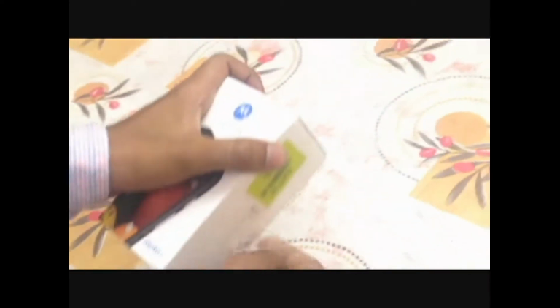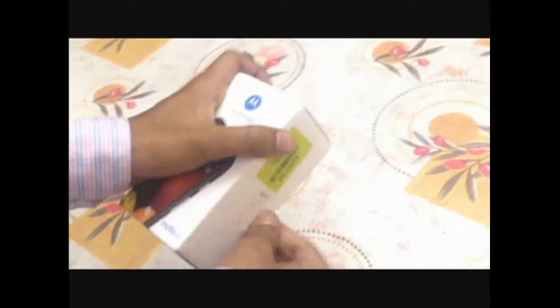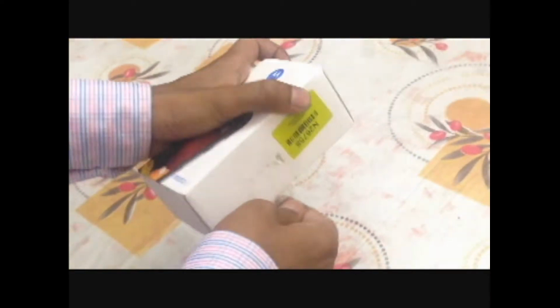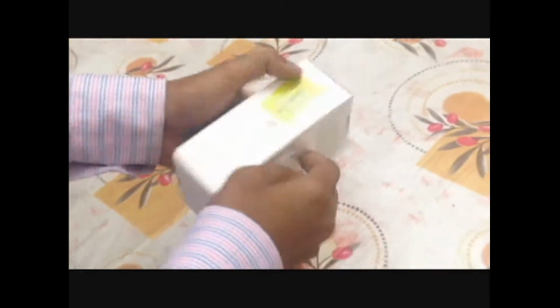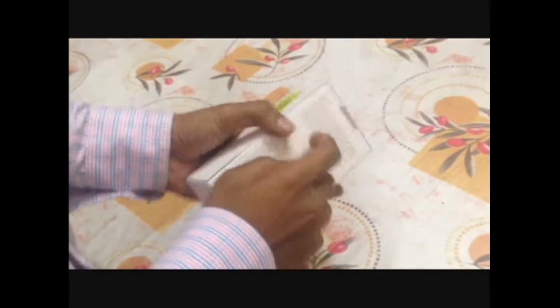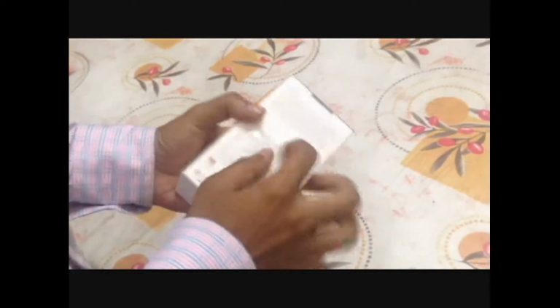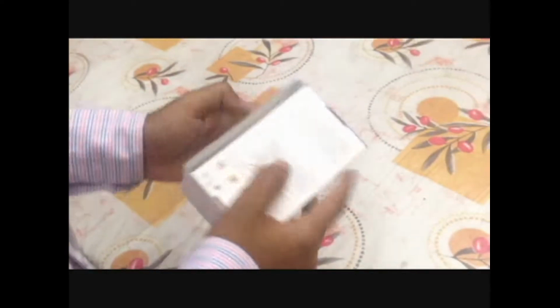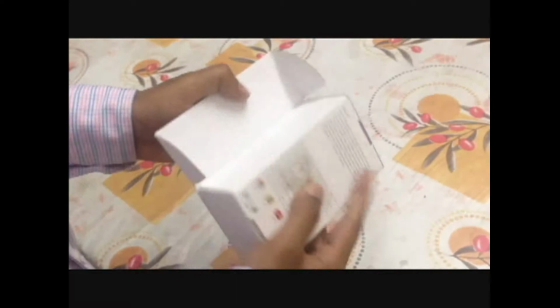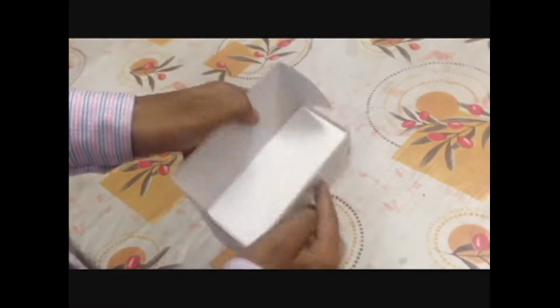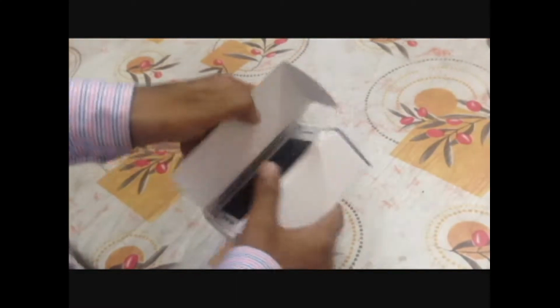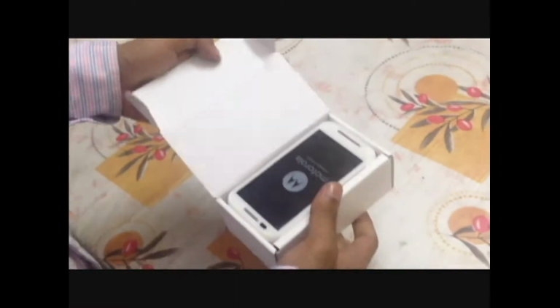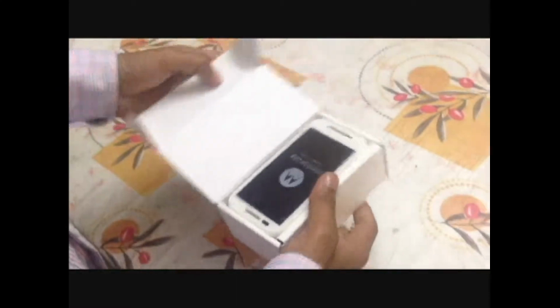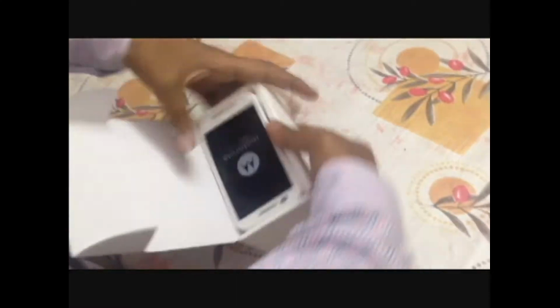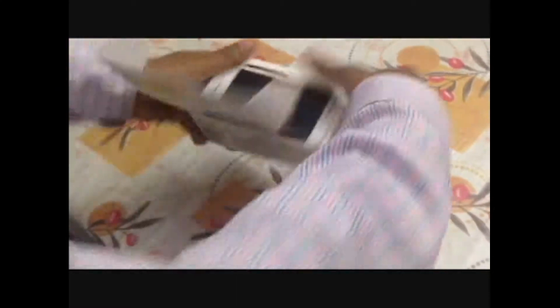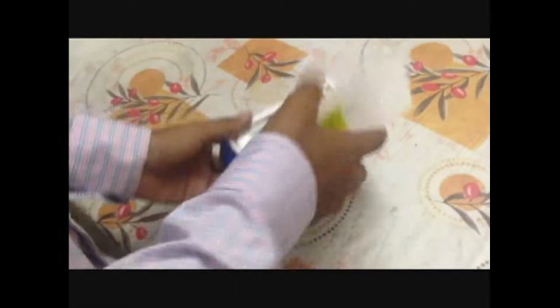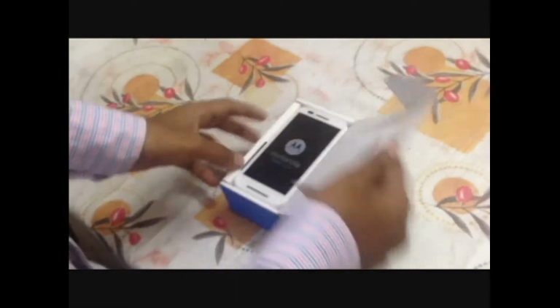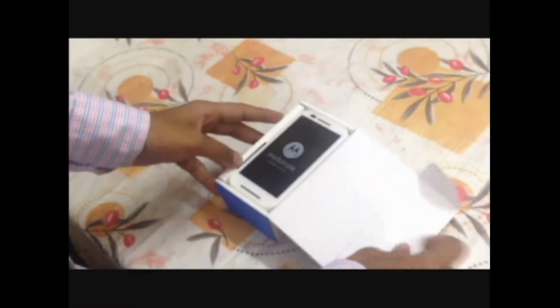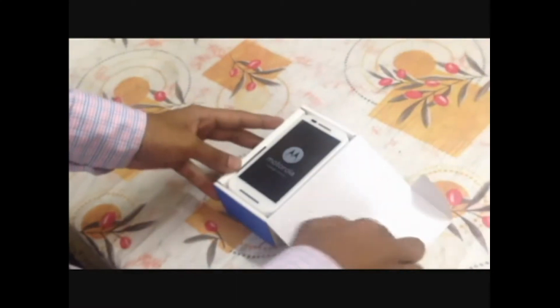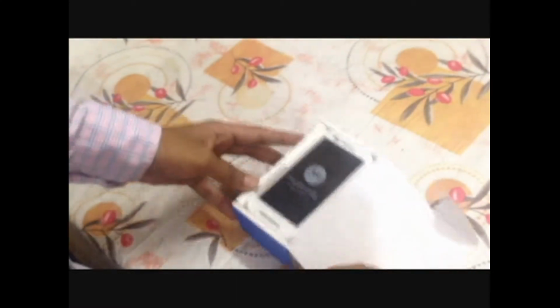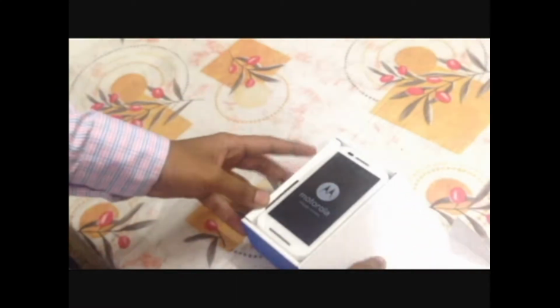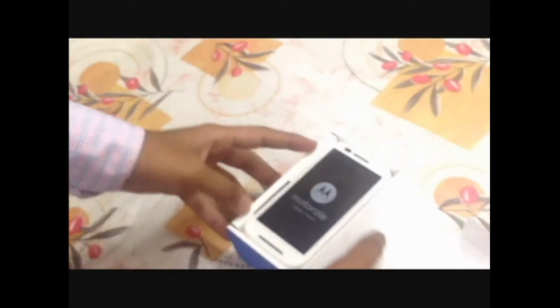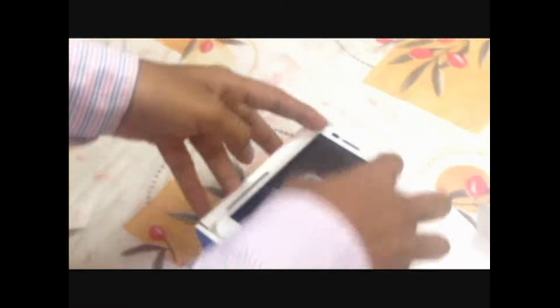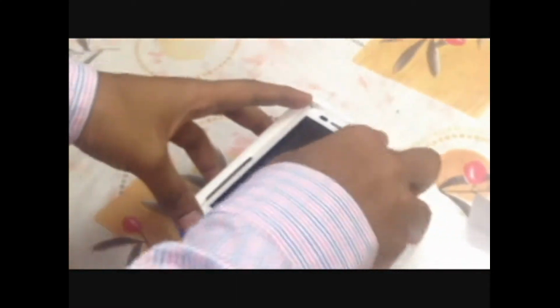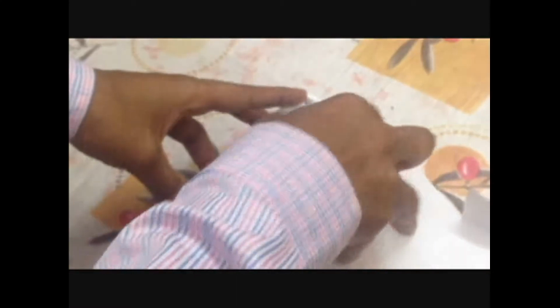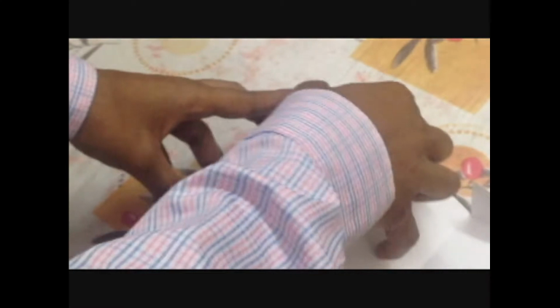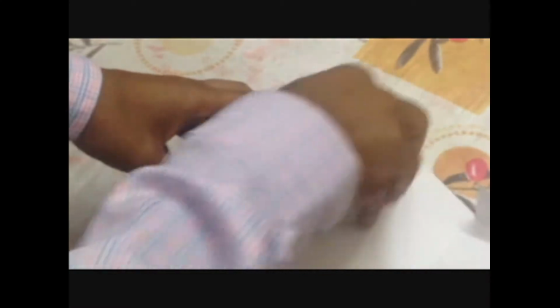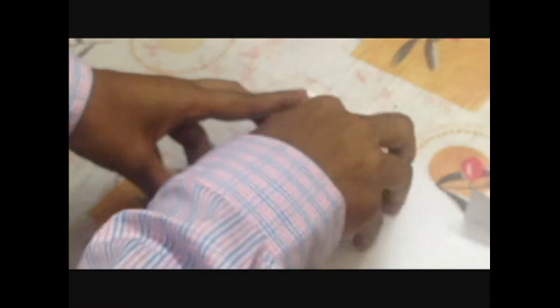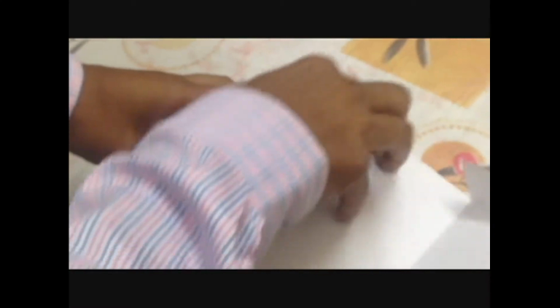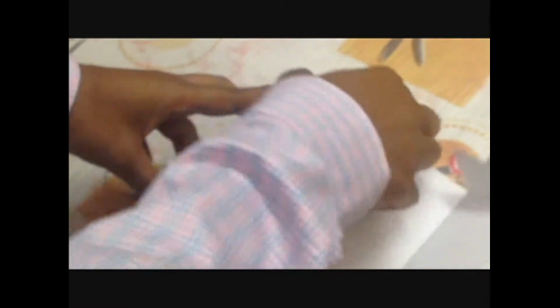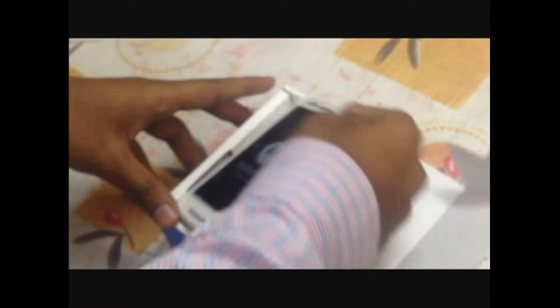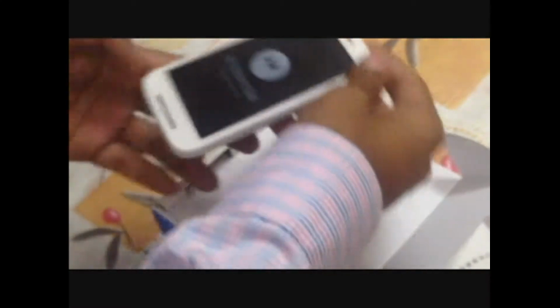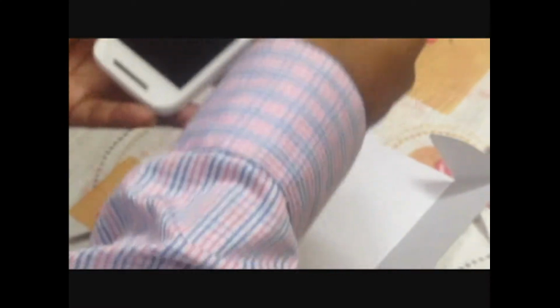Now let's see what is inside the box. Here is the Motorola Moto E — it is in white color, which we are getting through the e-commerce site Flipkart.